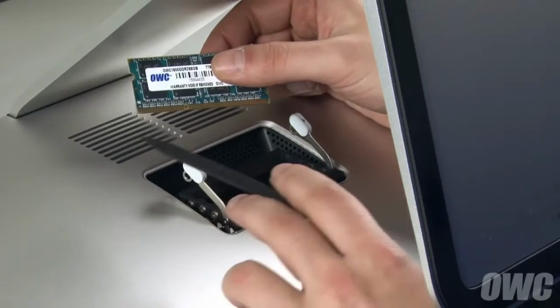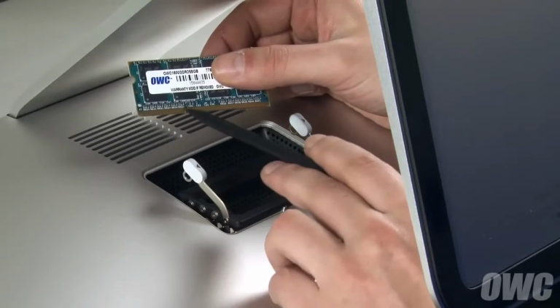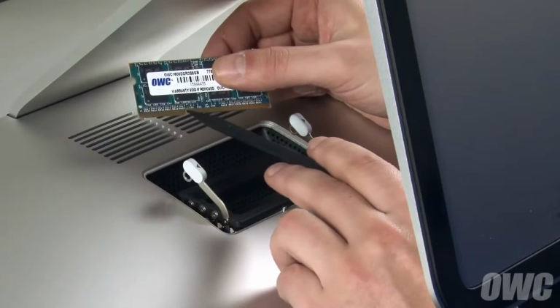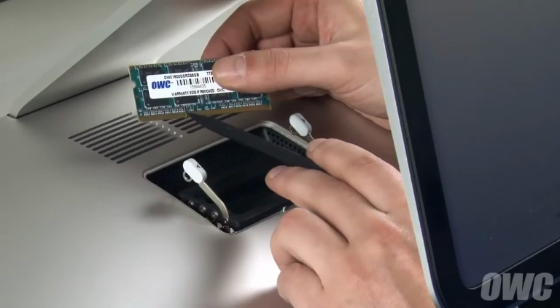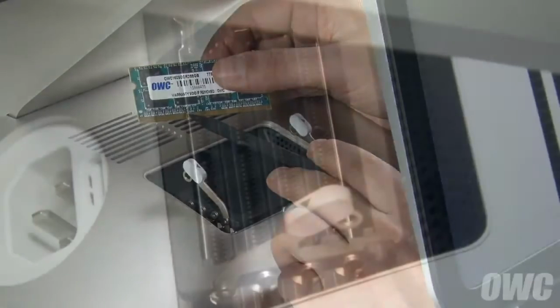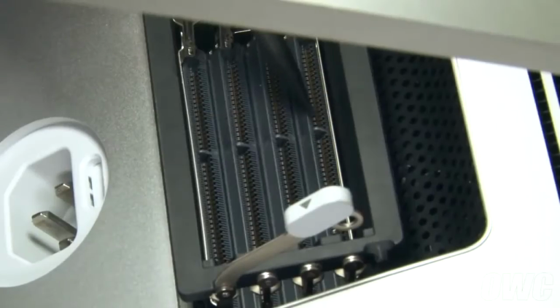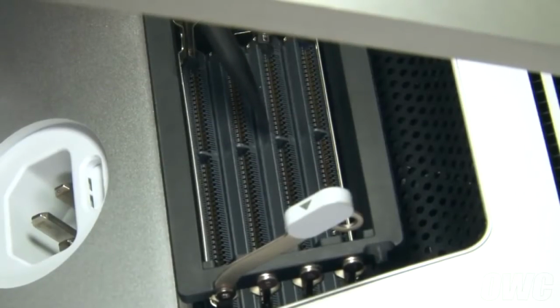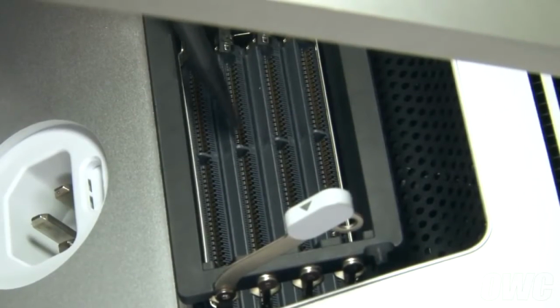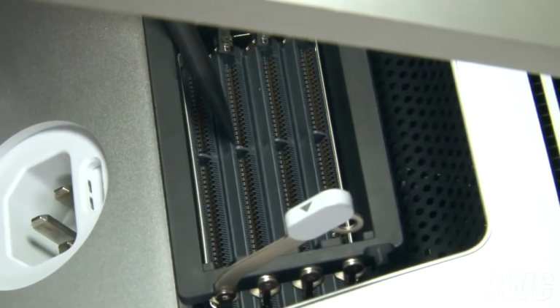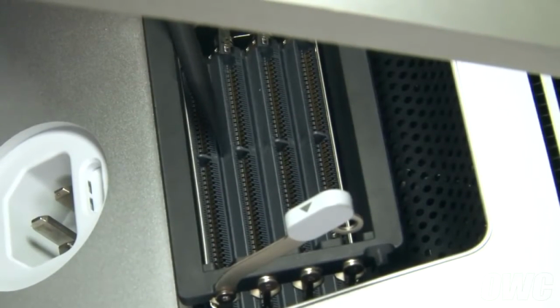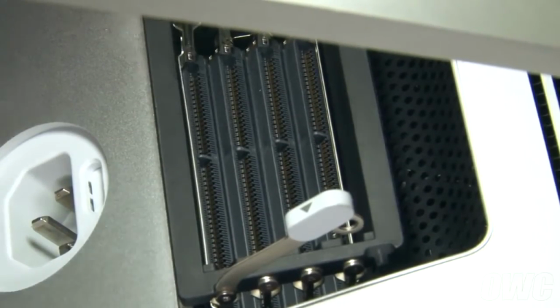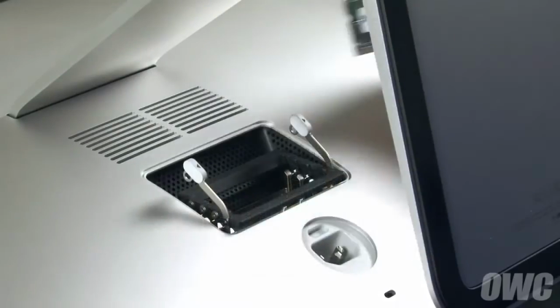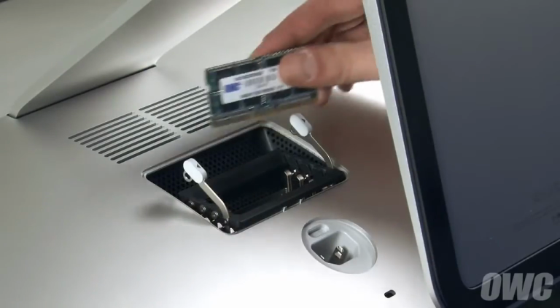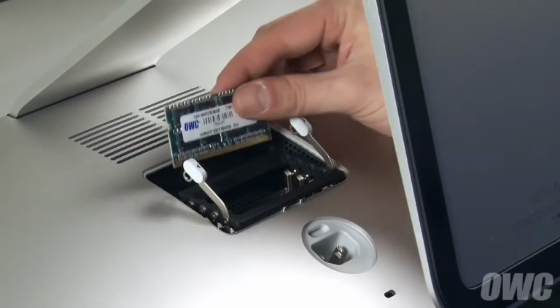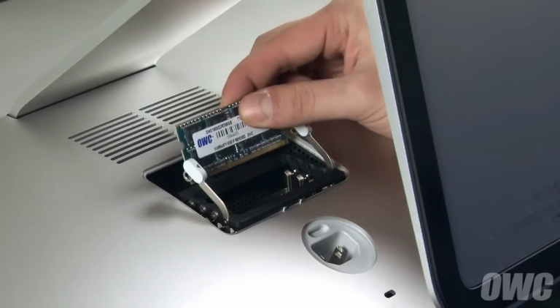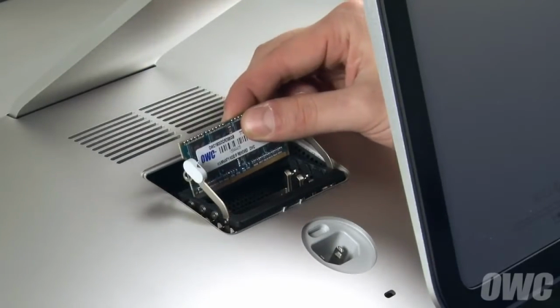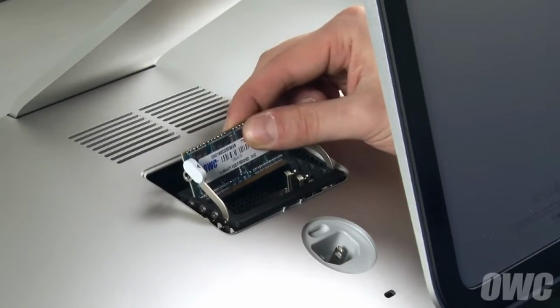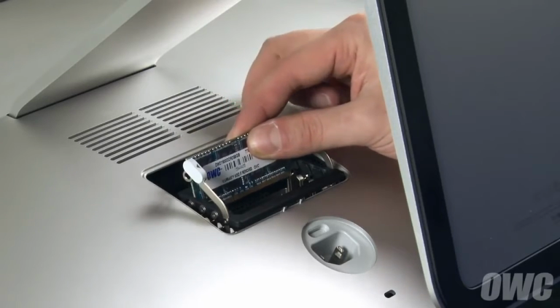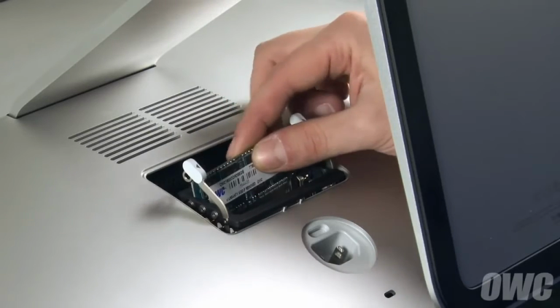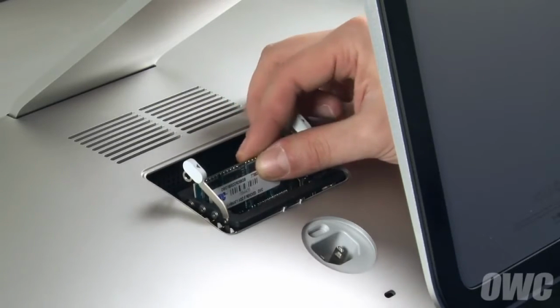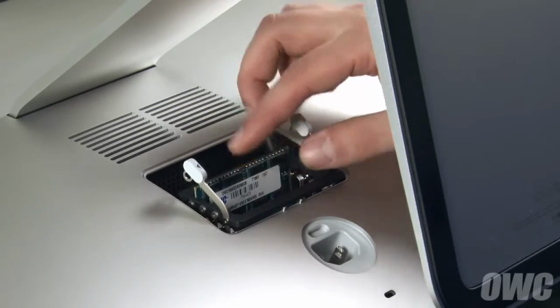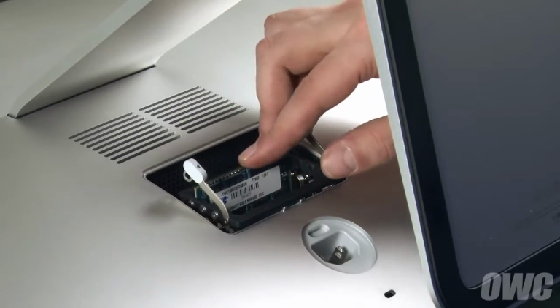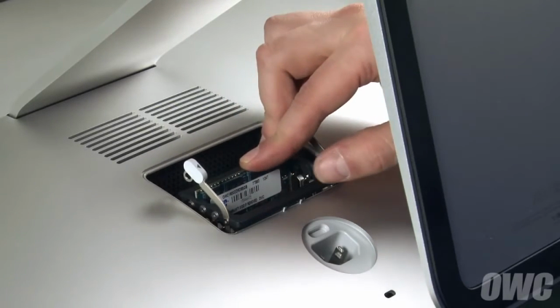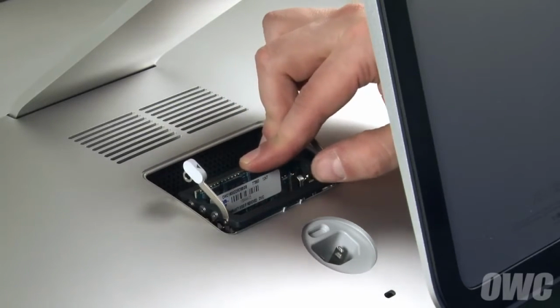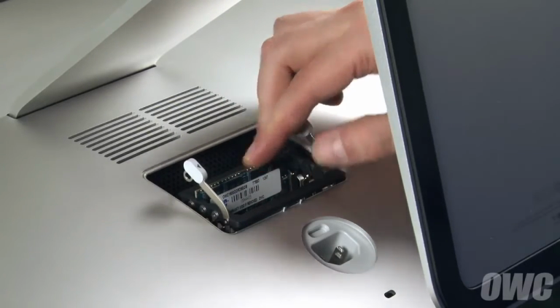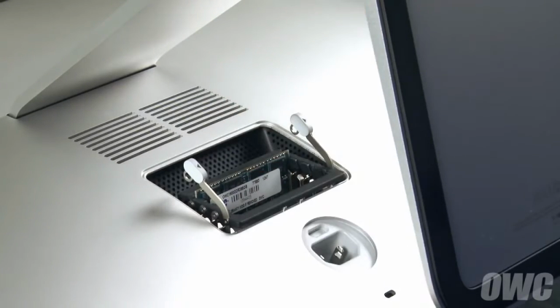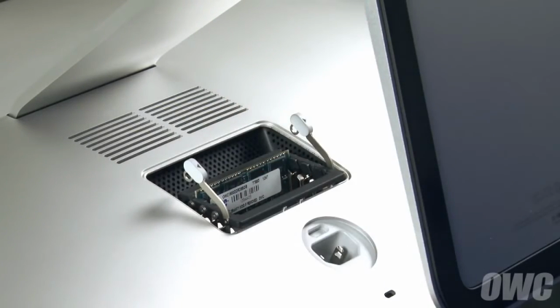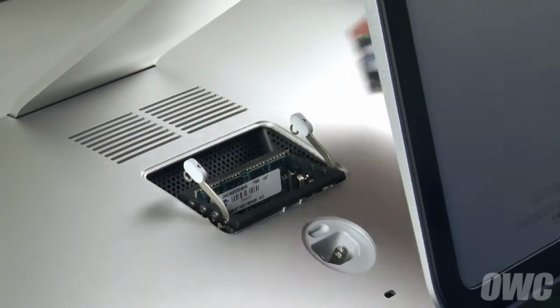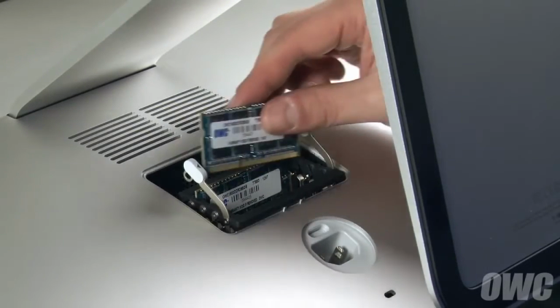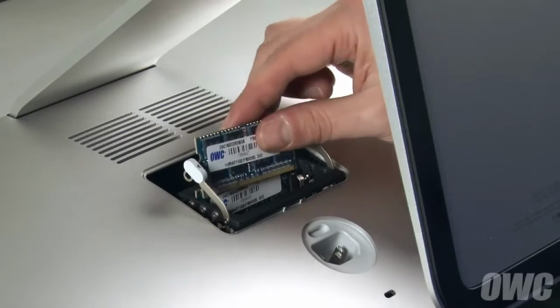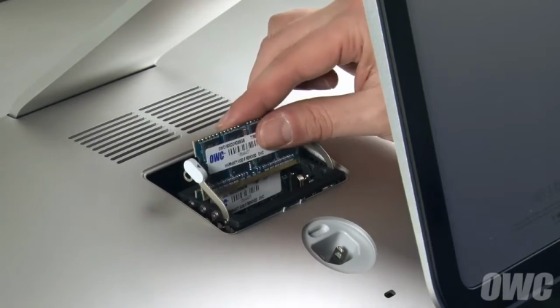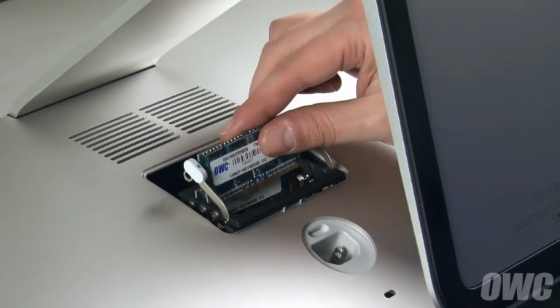The notches in the memory modules line up with the pins in the memory slots. Line up the two, then slide the memory into its slot and push down until it snaps into place. Repeat the process for any other modules.